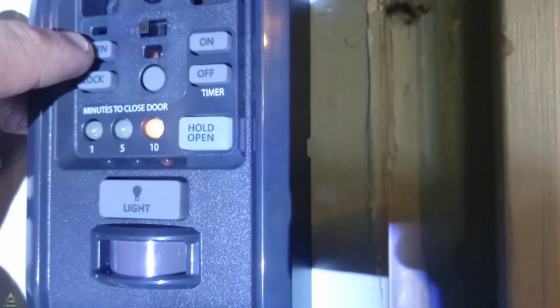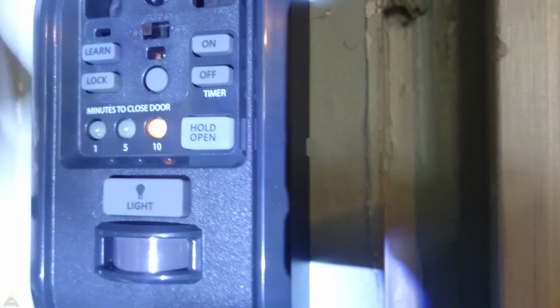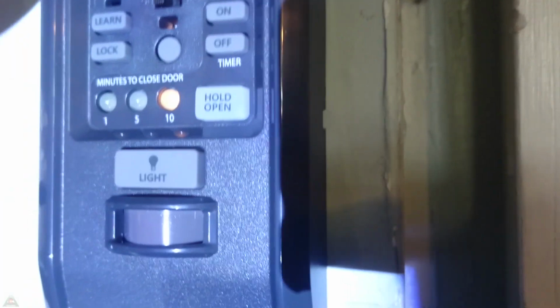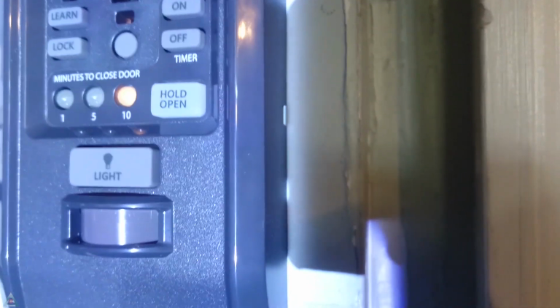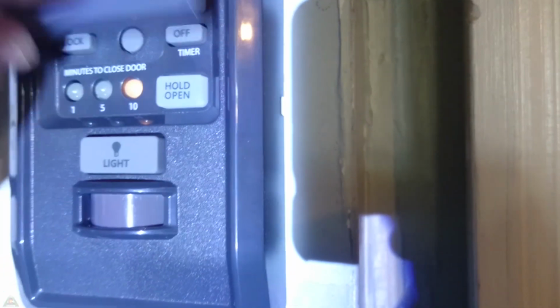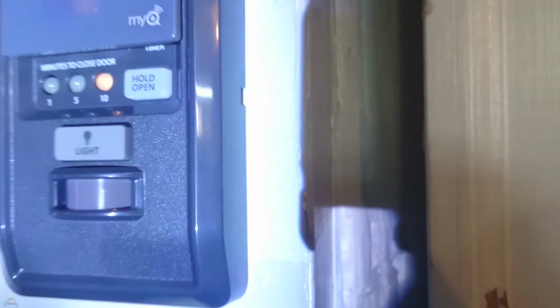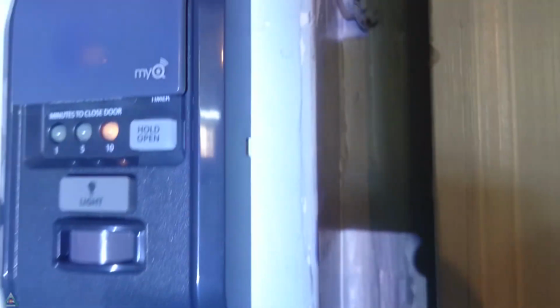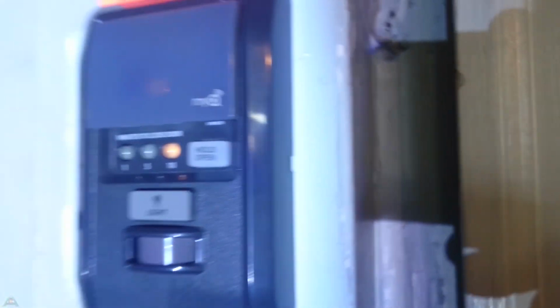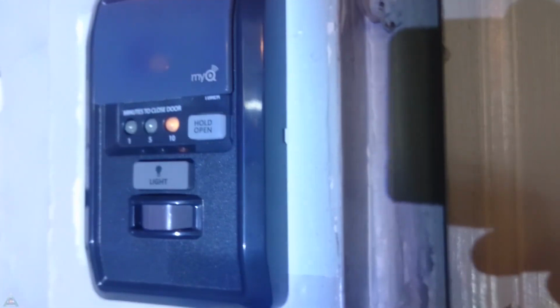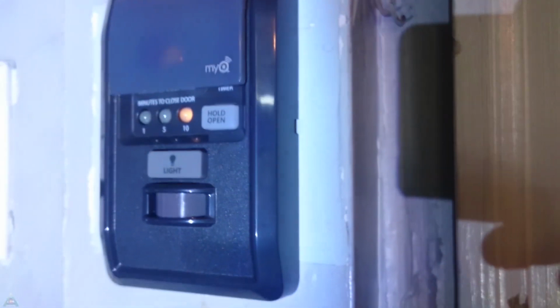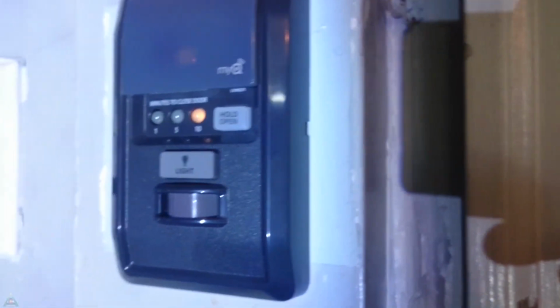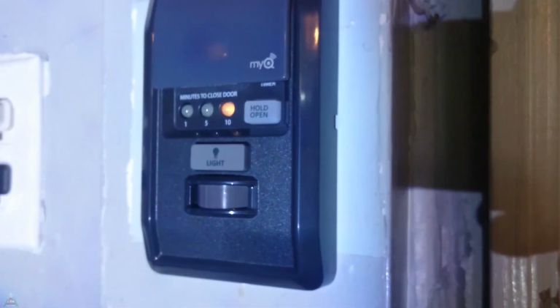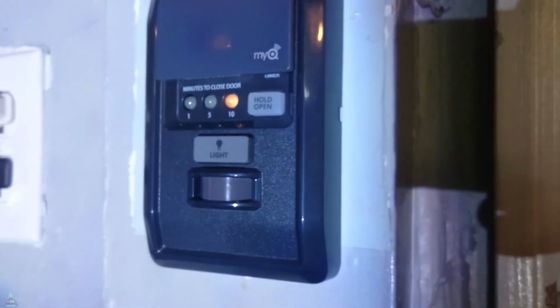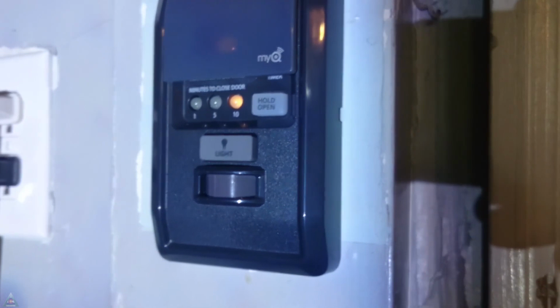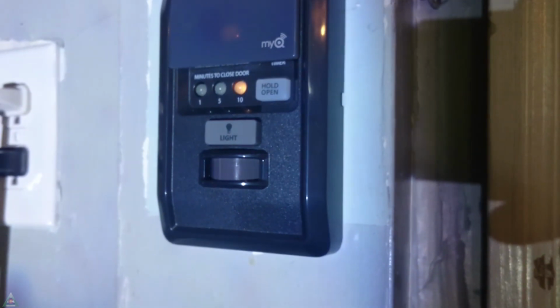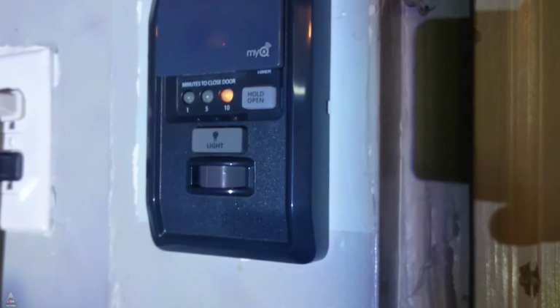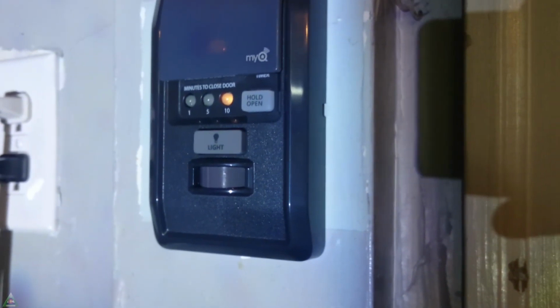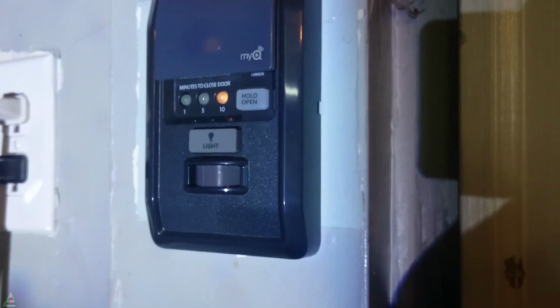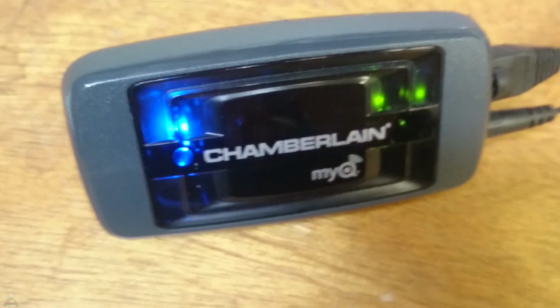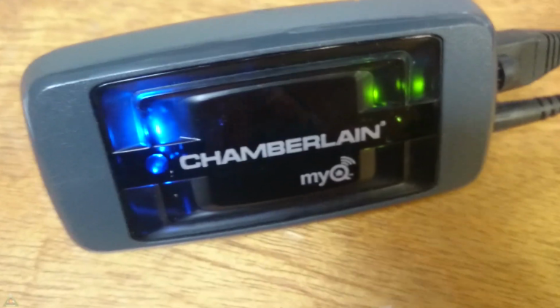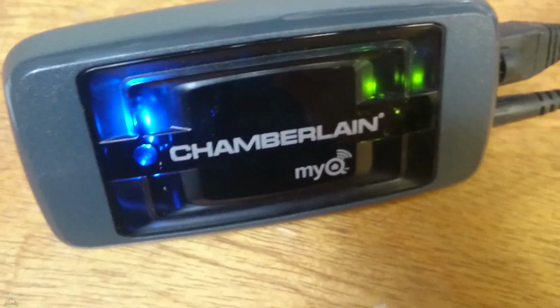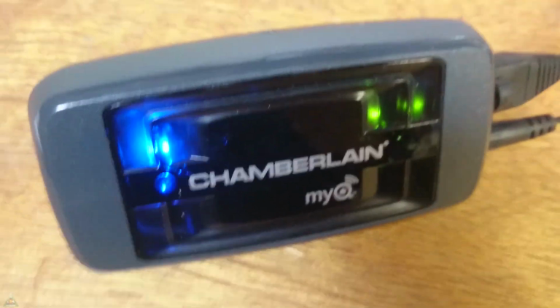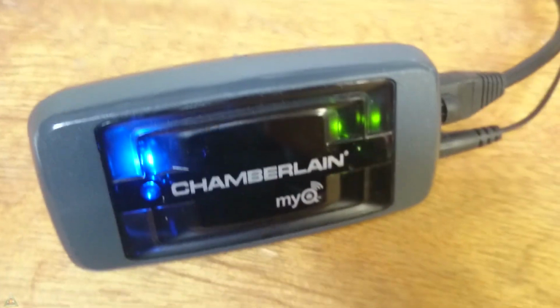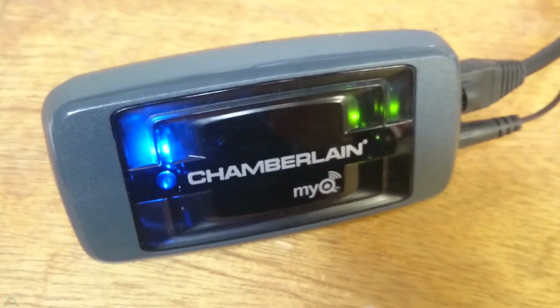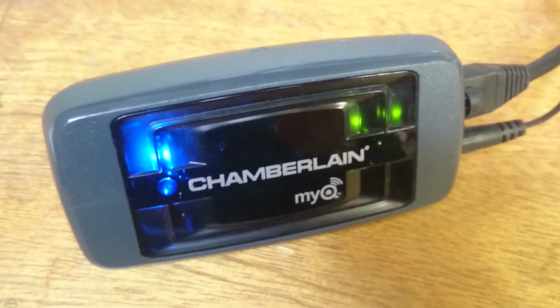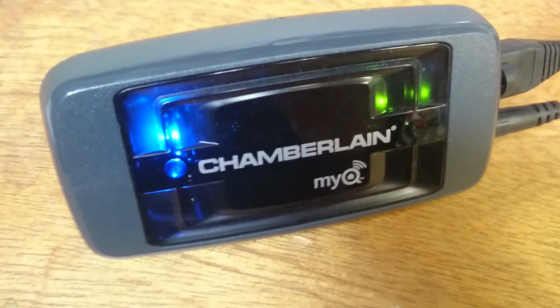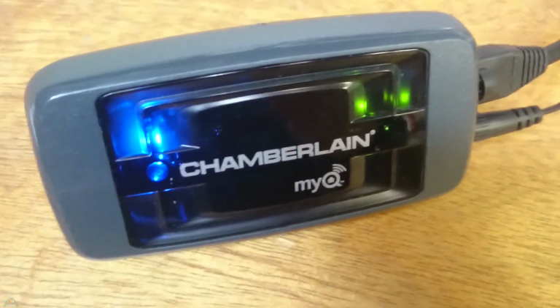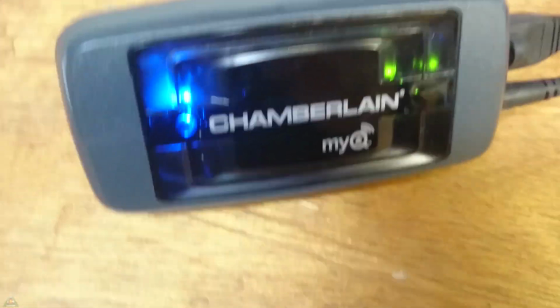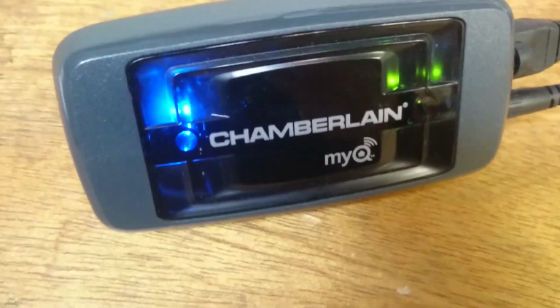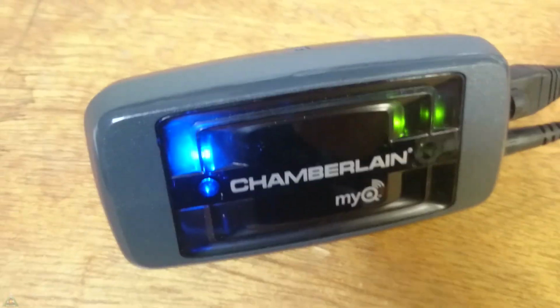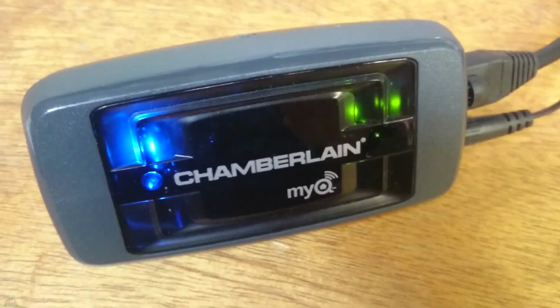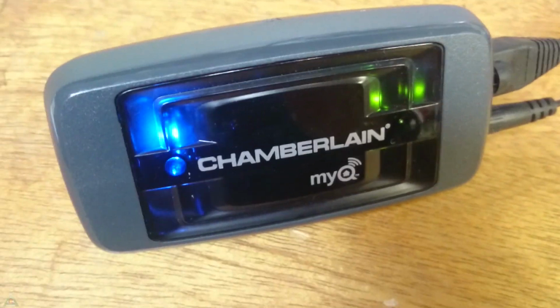You also have learn and lock buttons. You'll press the learn button twice to reprogram any remote controls you may need after the upgrade. Now that we've got all the pieces — the gateway and the control panel — we can proceed with the setup.